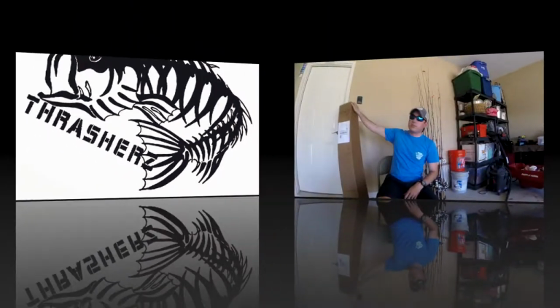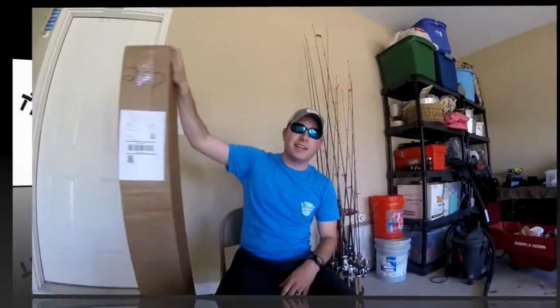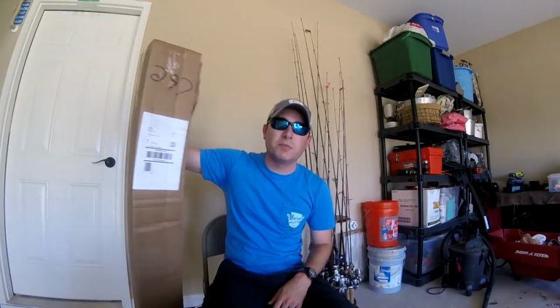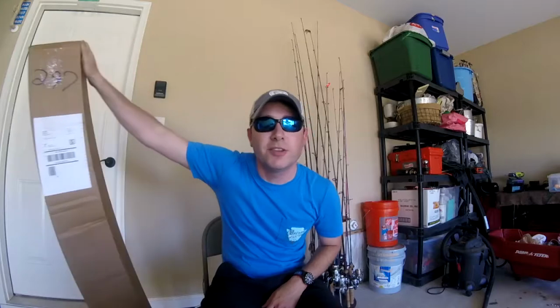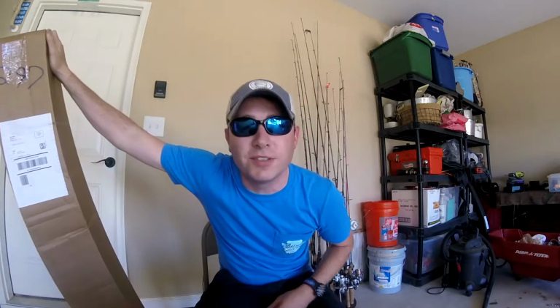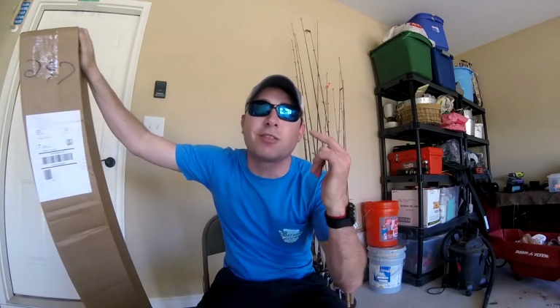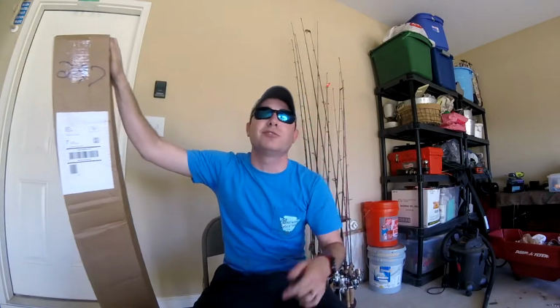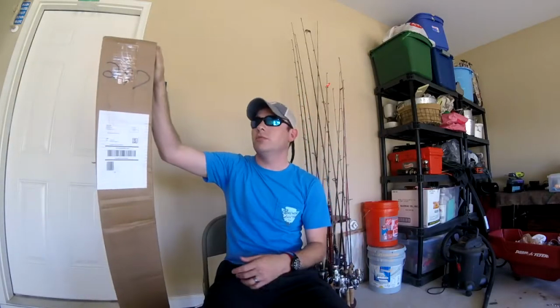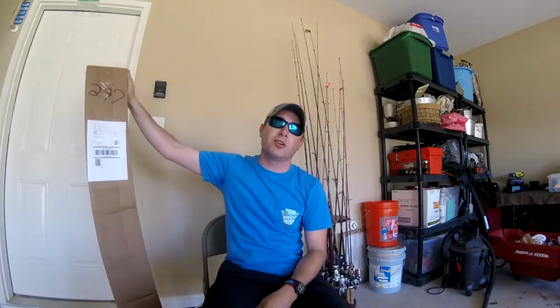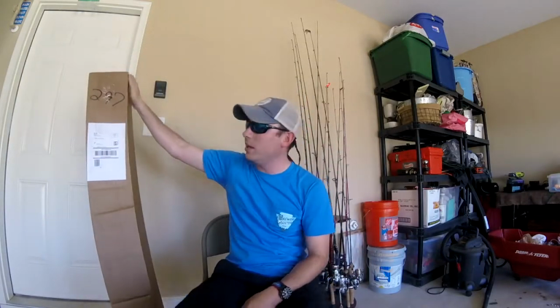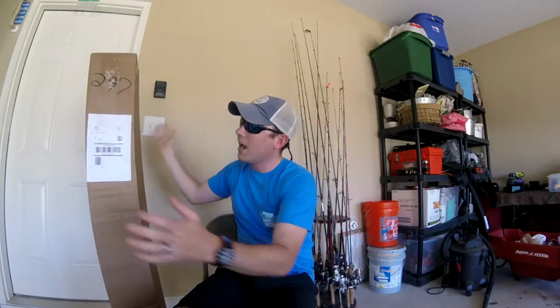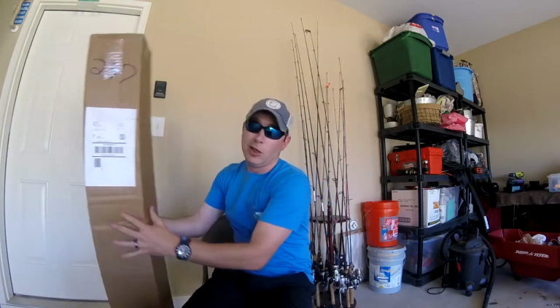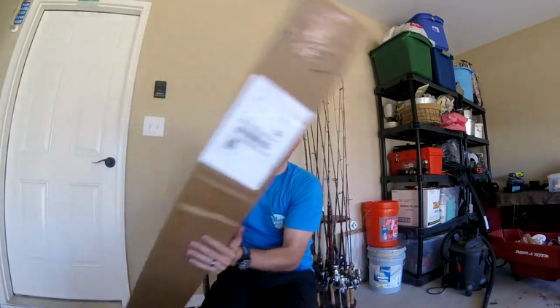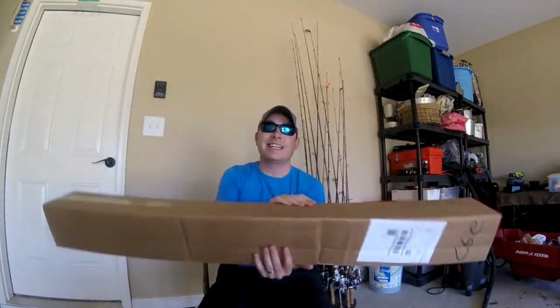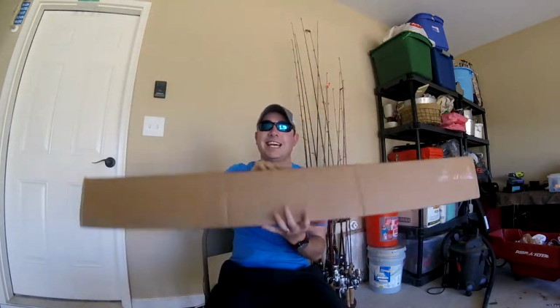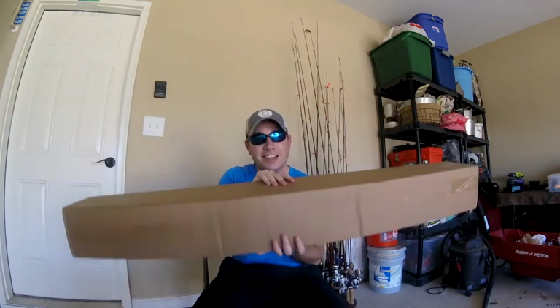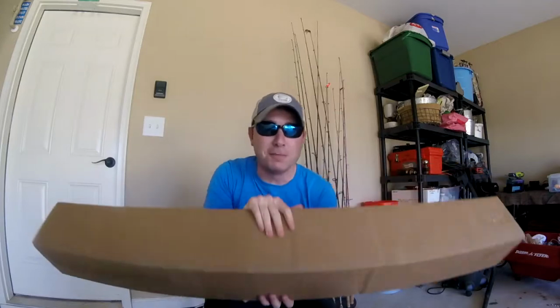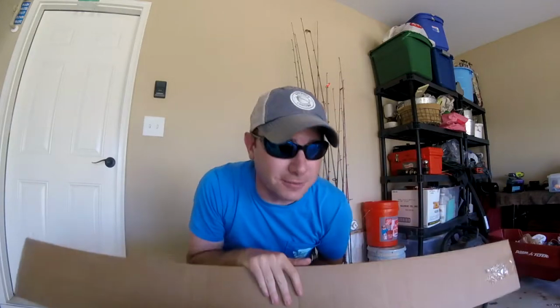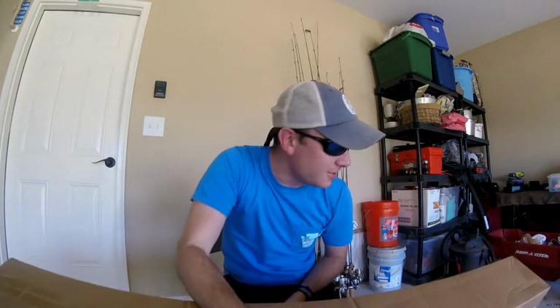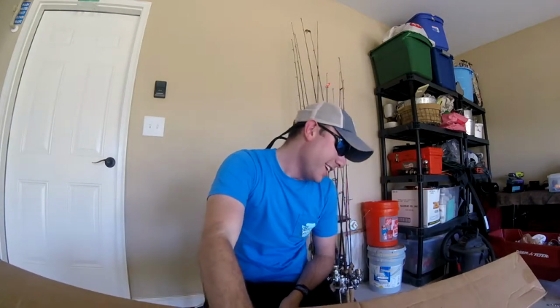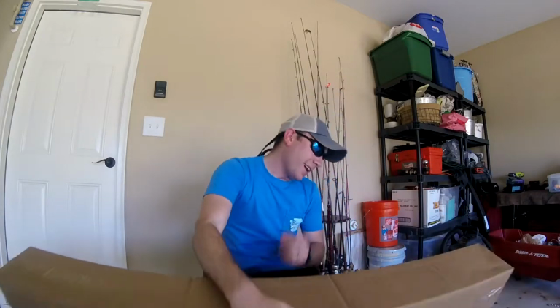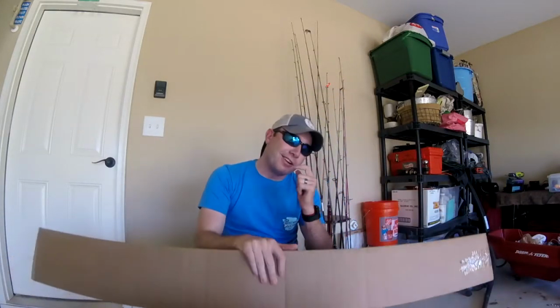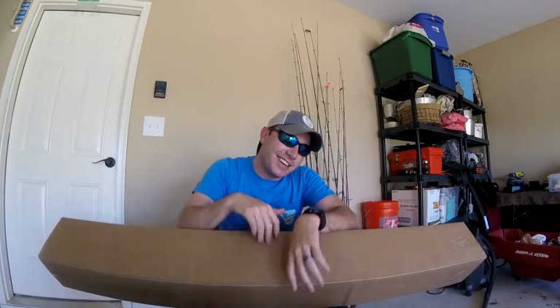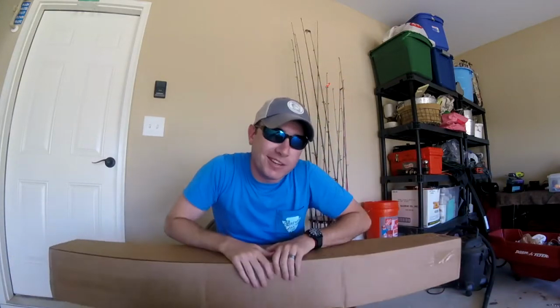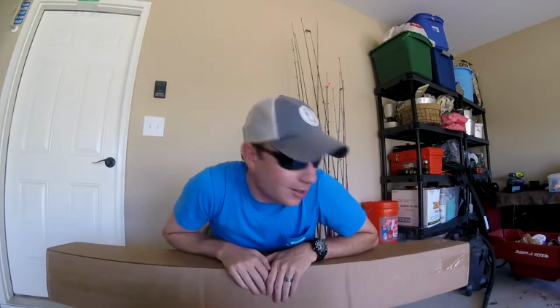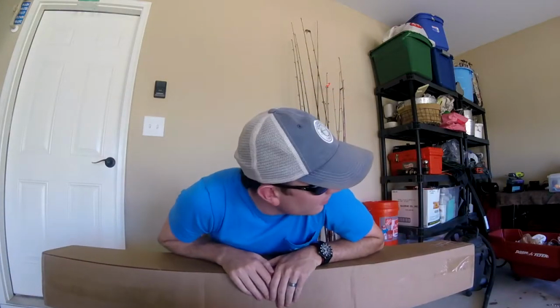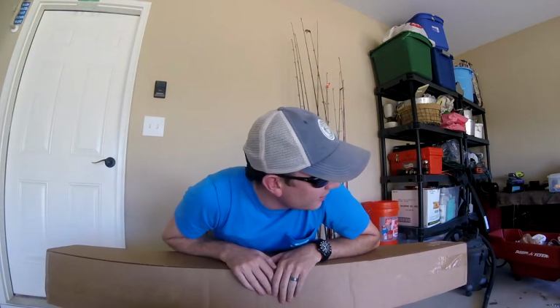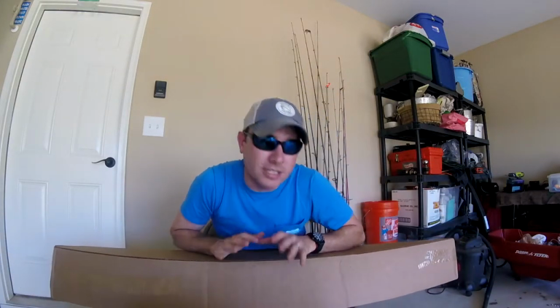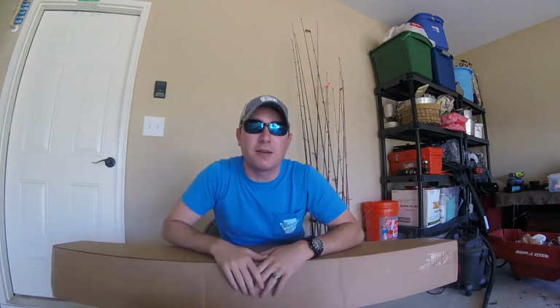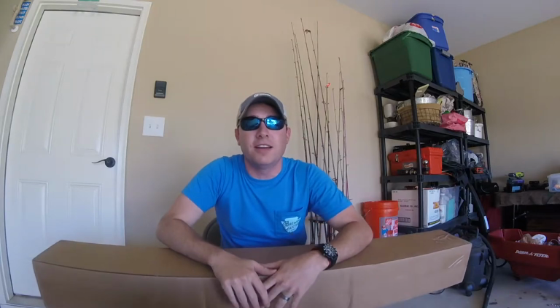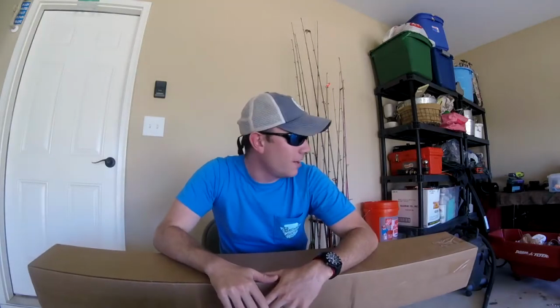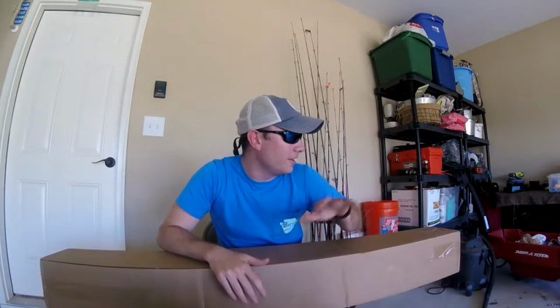What's up guys, welcome back to another episode of Yak Thrasher. Hope everyone's having a good week. Look what I got today — I got another unboxing for us. I got a pretty good idea of what it is, and I hope you all are going to like it. I'm pretty excited about it — I haven't had one of these.